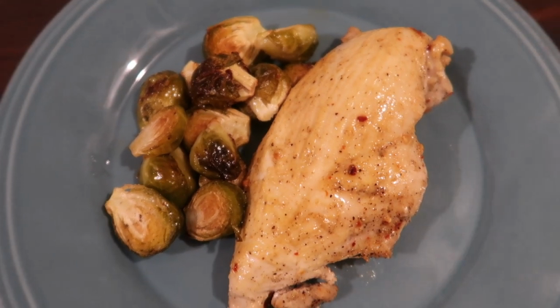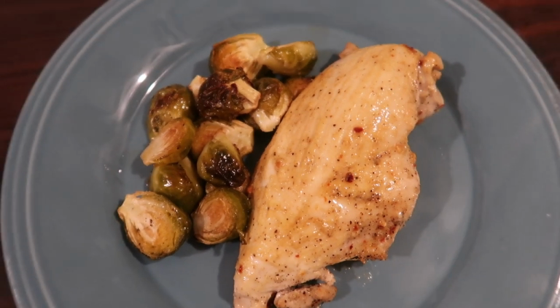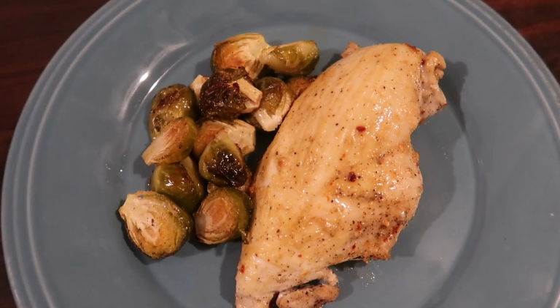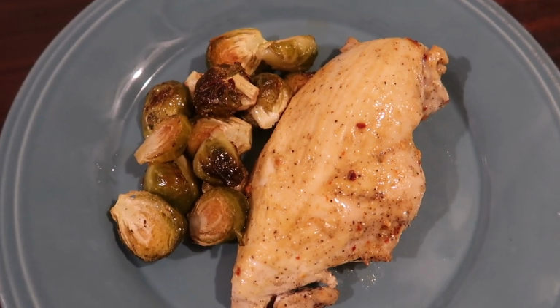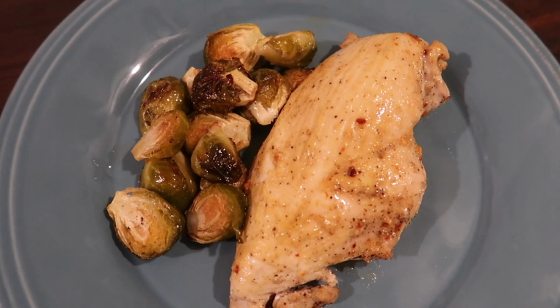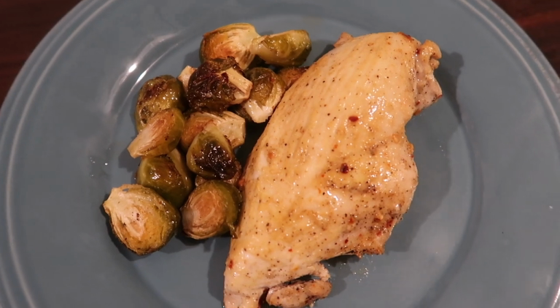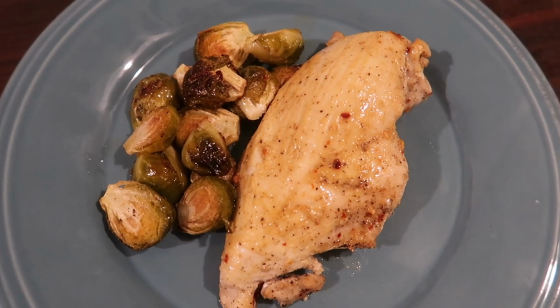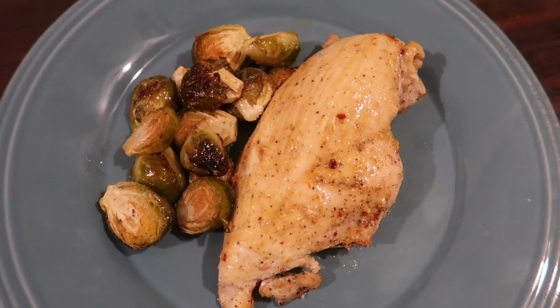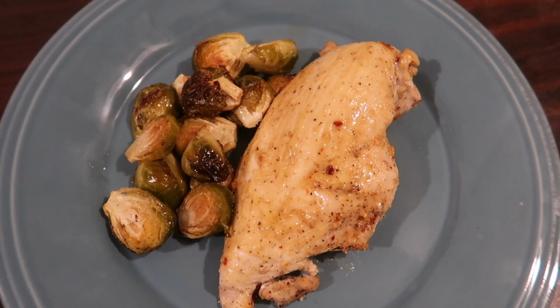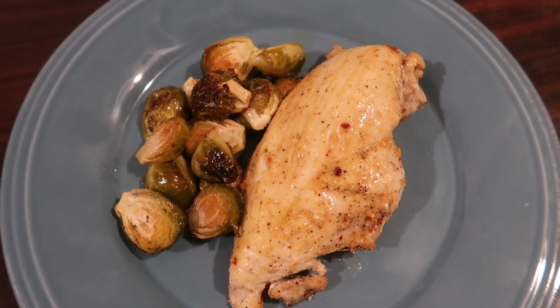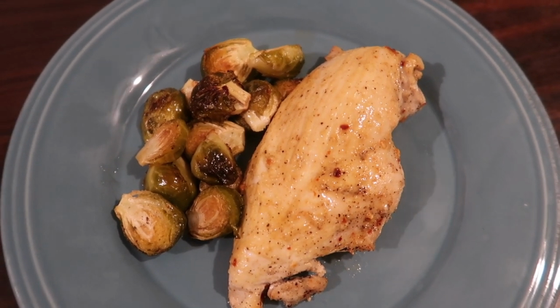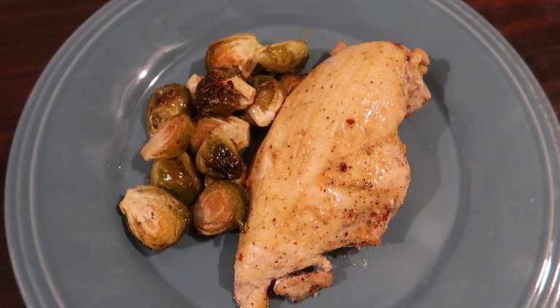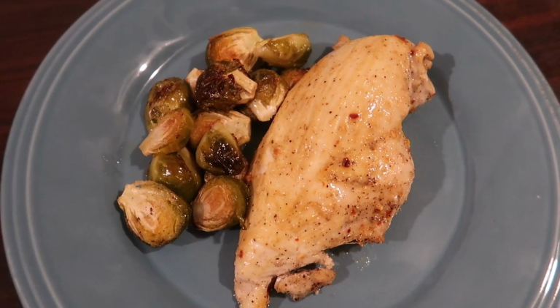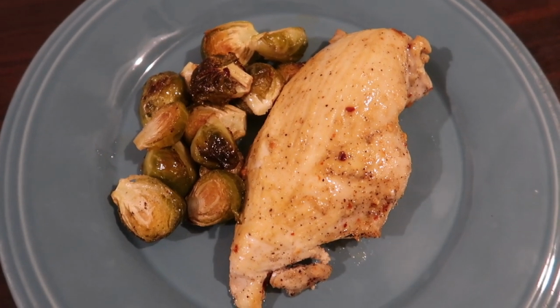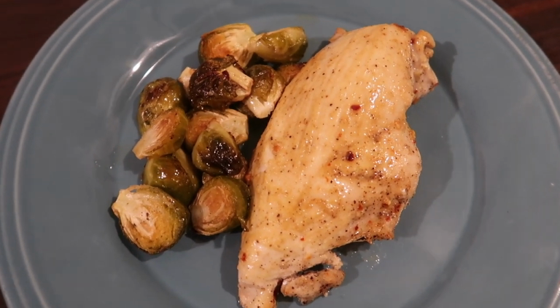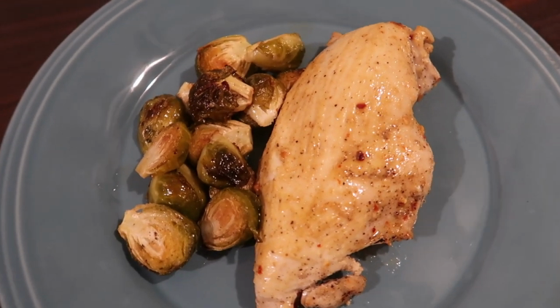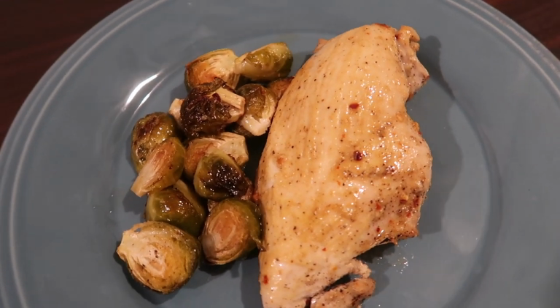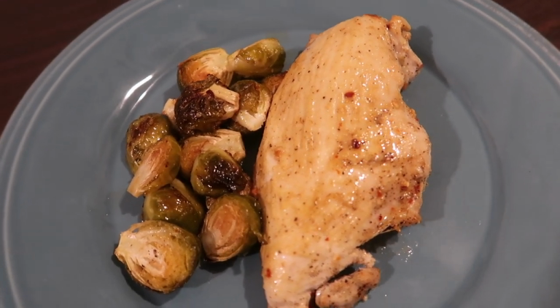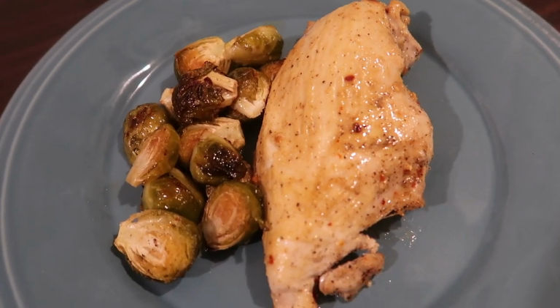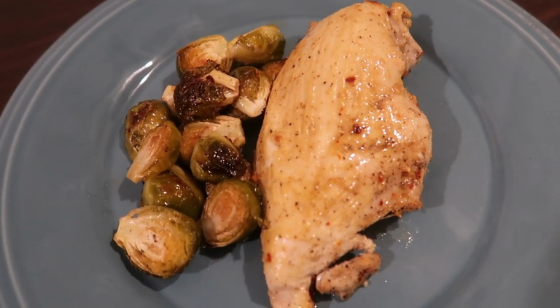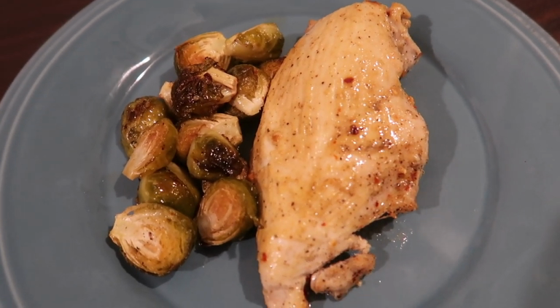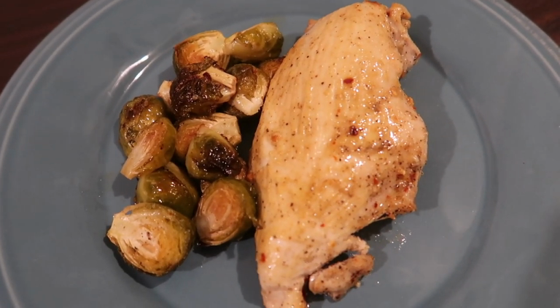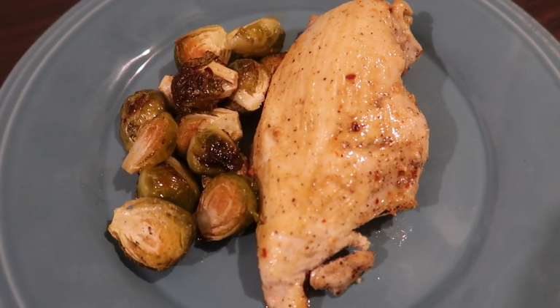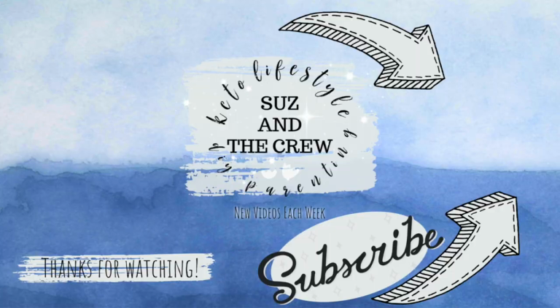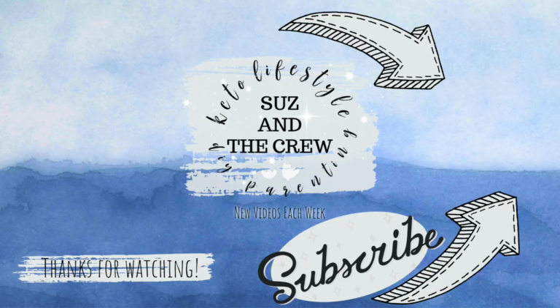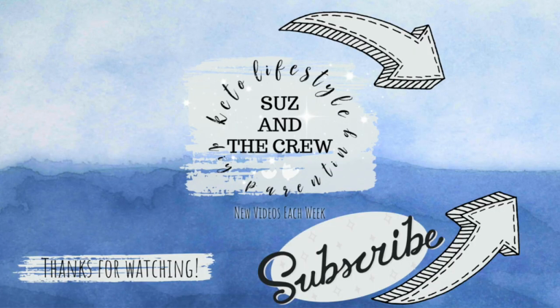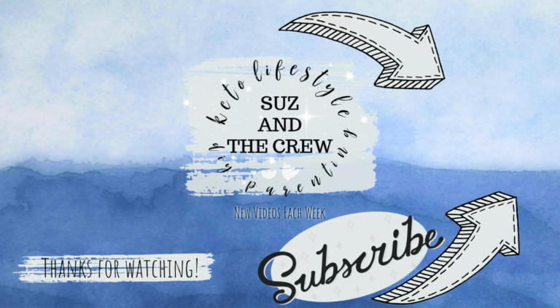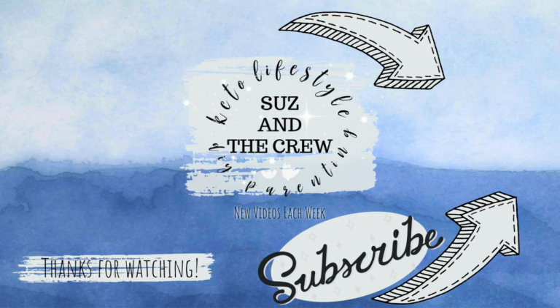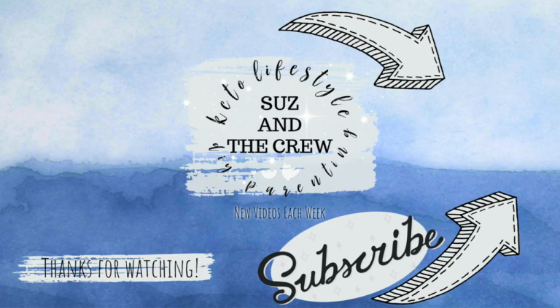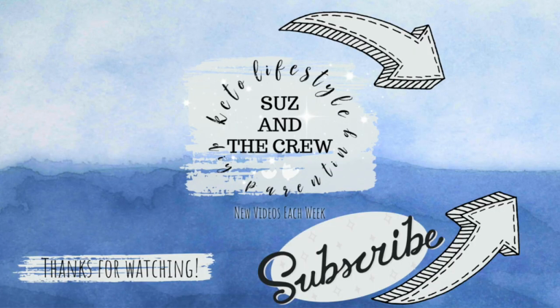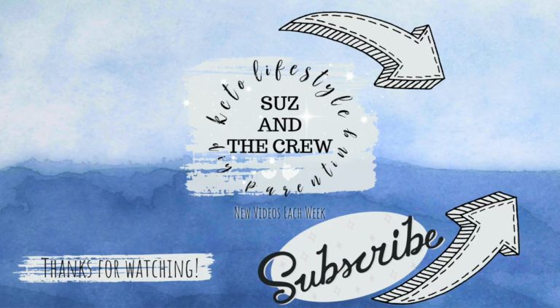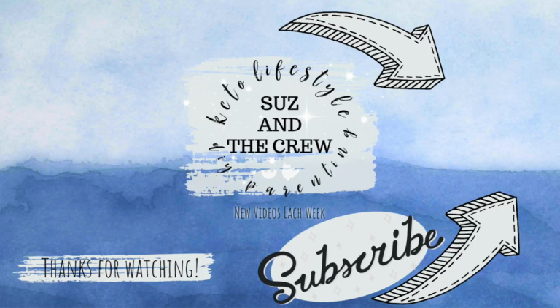So there you go. I hope you enjoyed this really quick and easy weeknight keto meal. If you did, make sure you're subscribed to our channel for weekly keto cooking videos. Until next time, bye y'all.